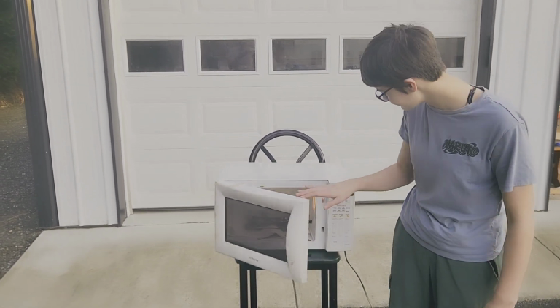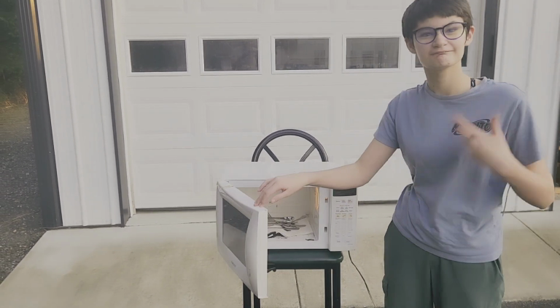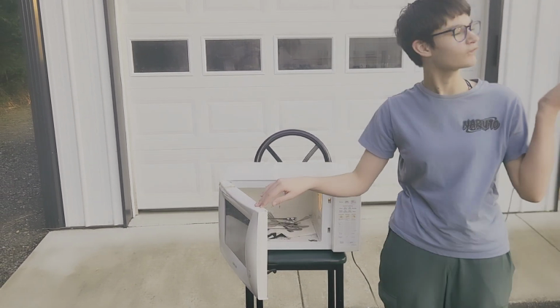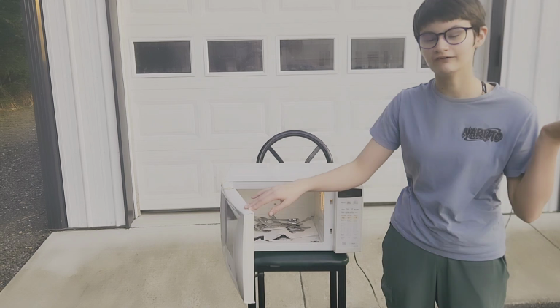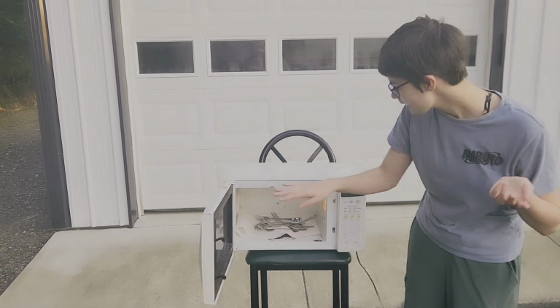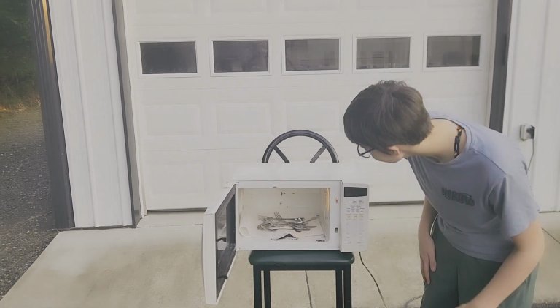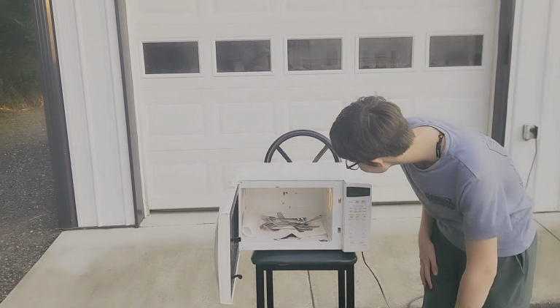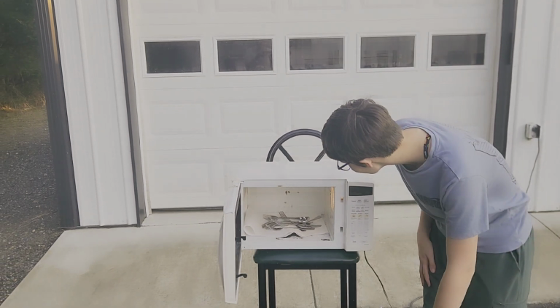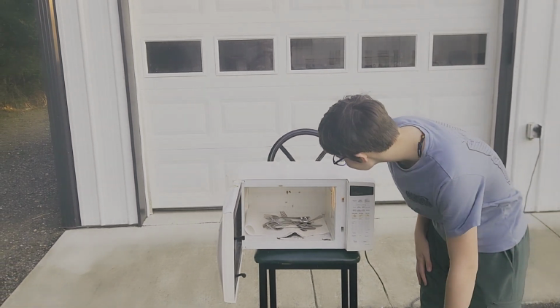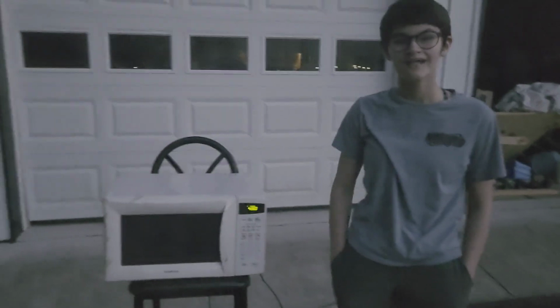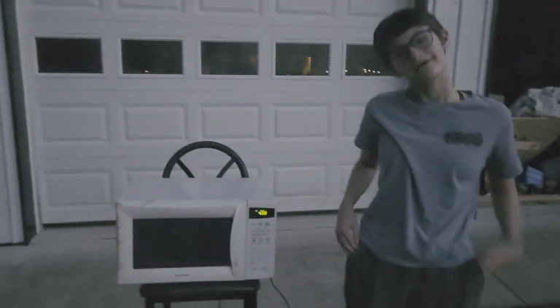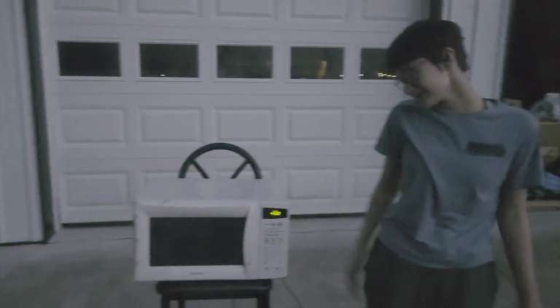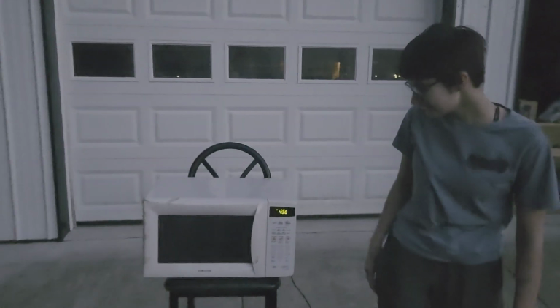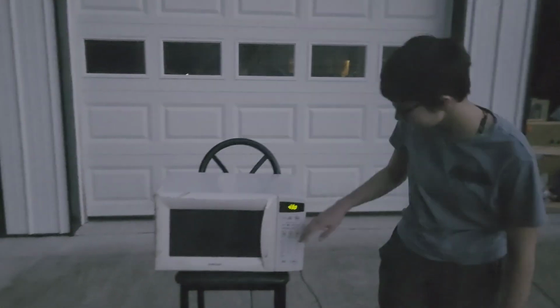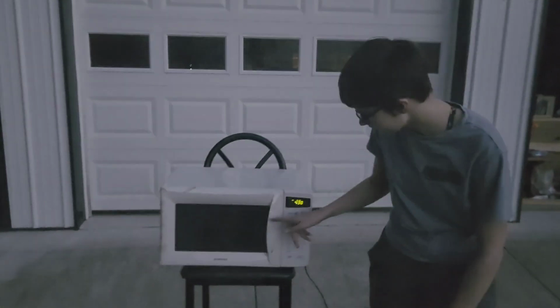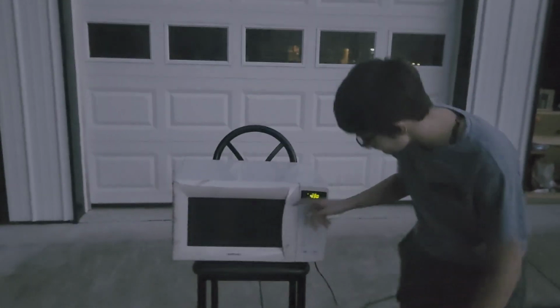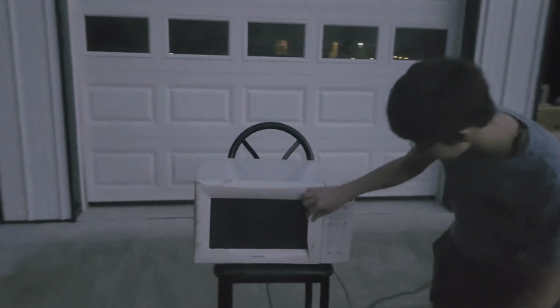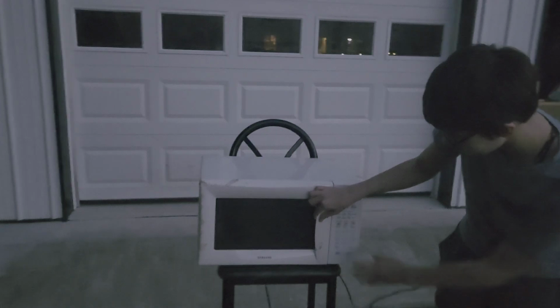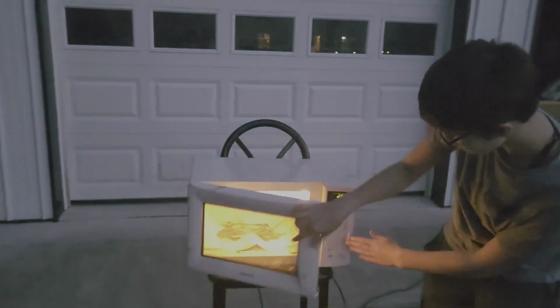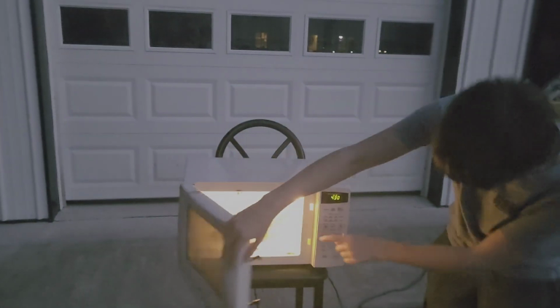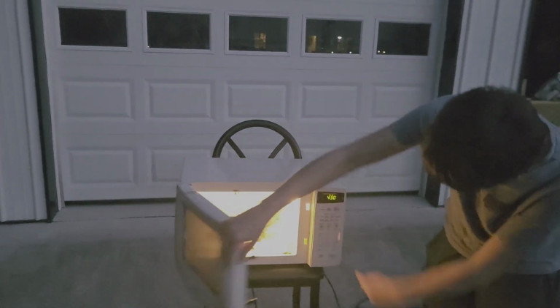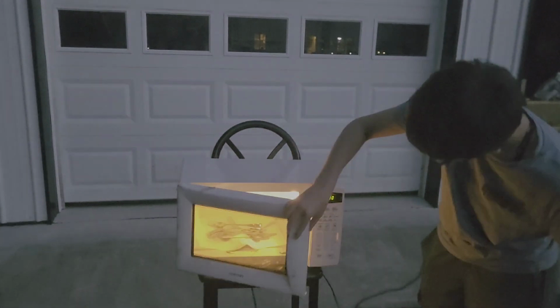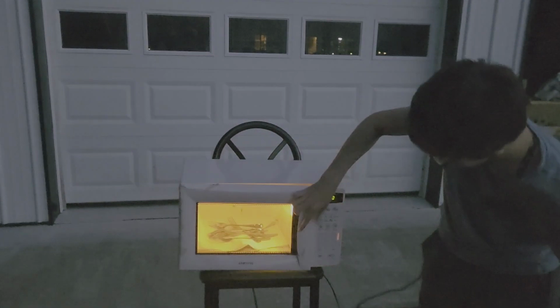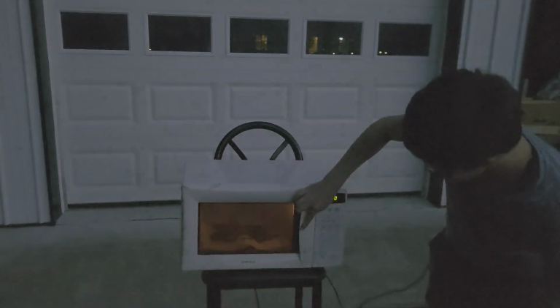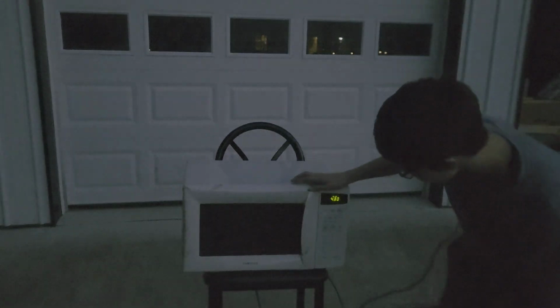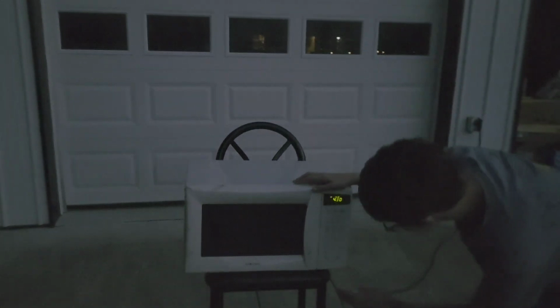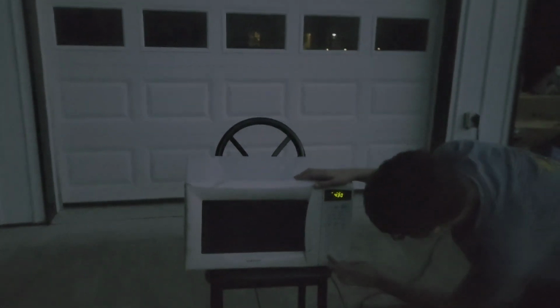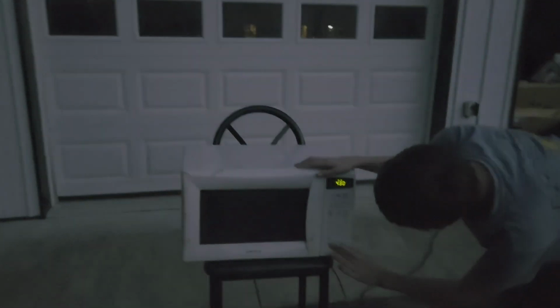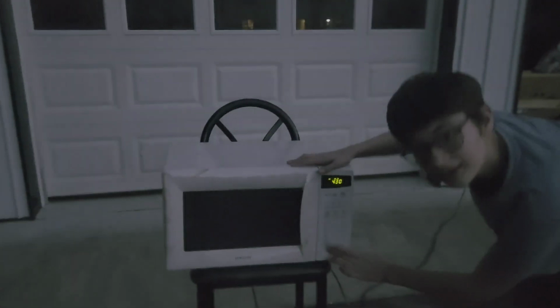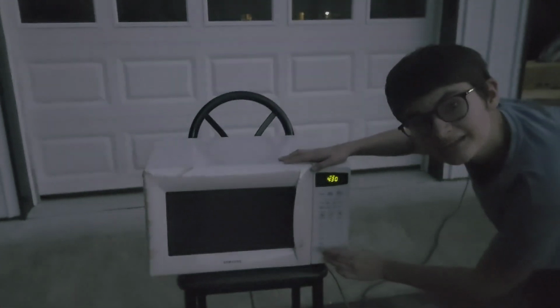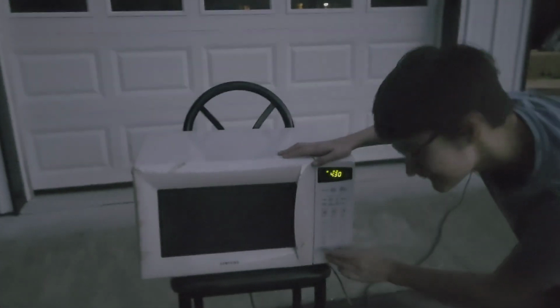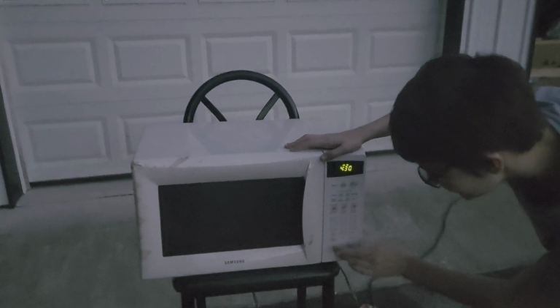Now that it's dark we're gonna try it. The forks are still in there, we're just gonna try it with all of them because the one didn't seem to do anything. So let's see what it does.